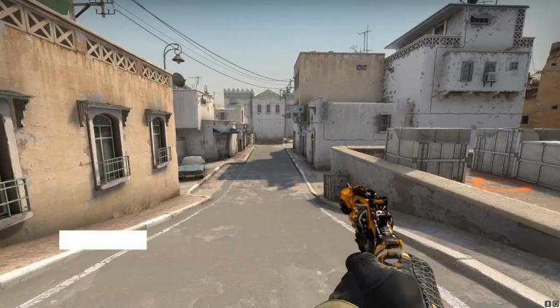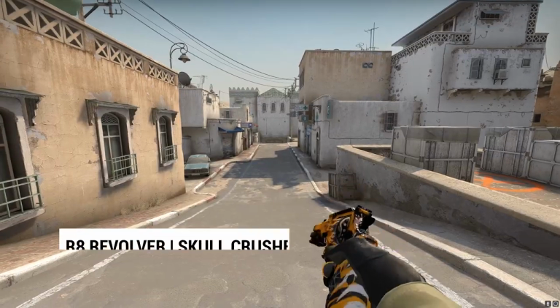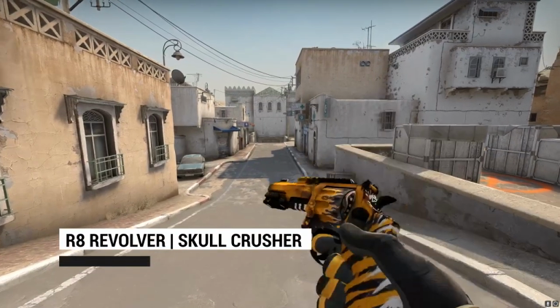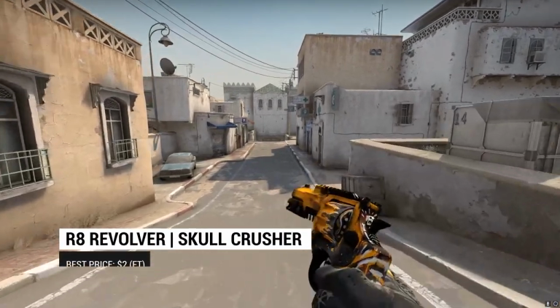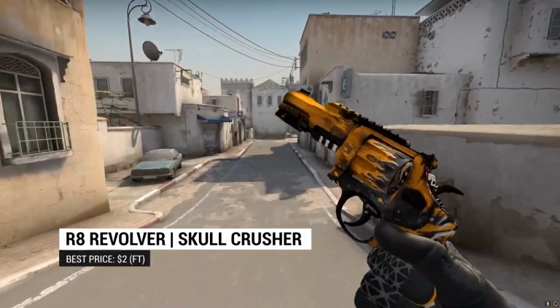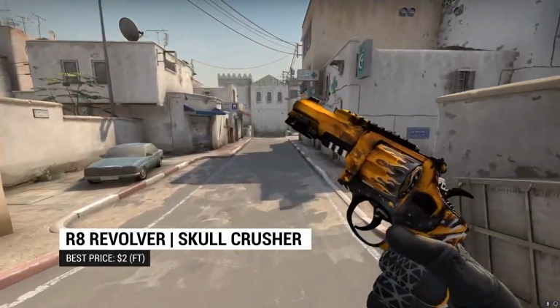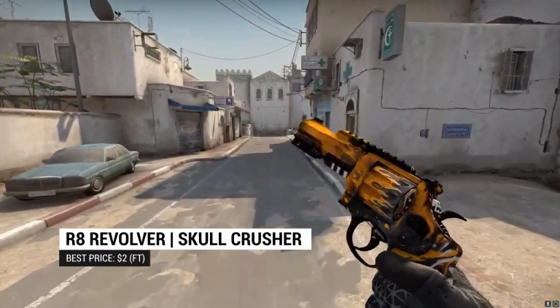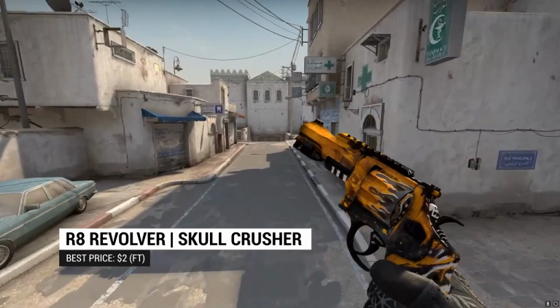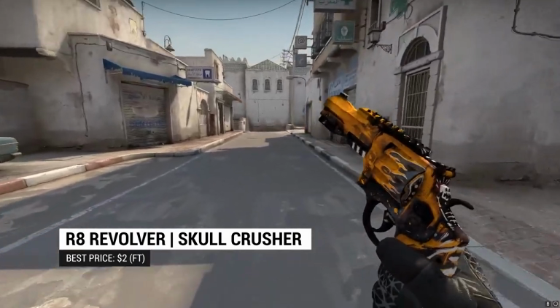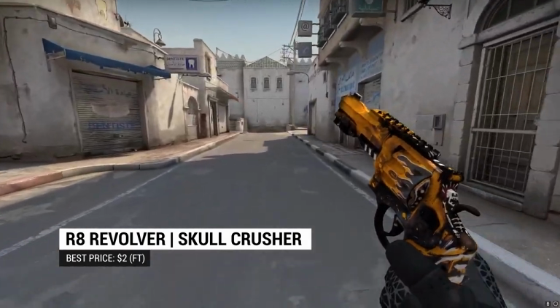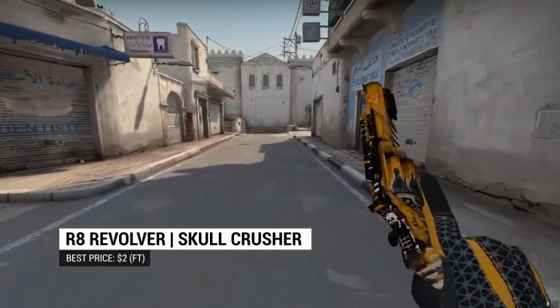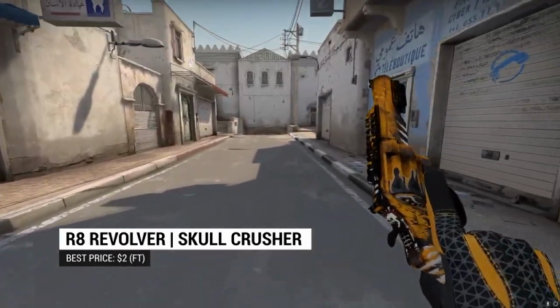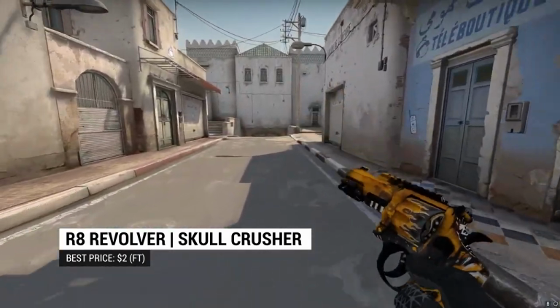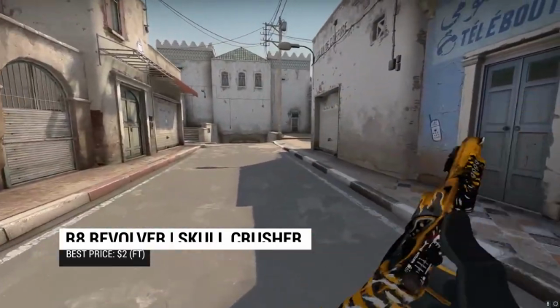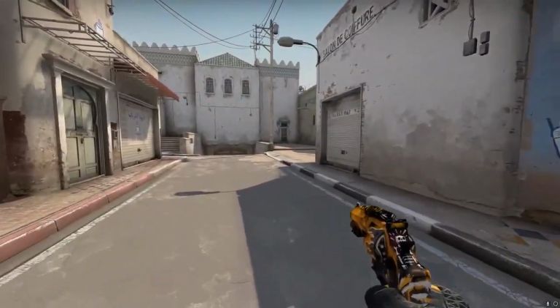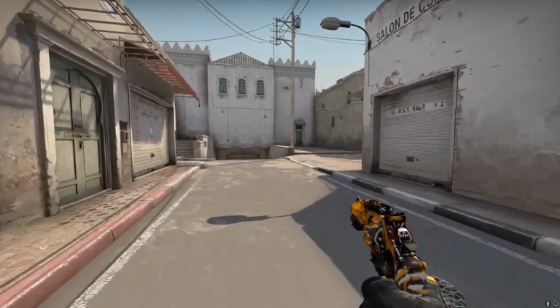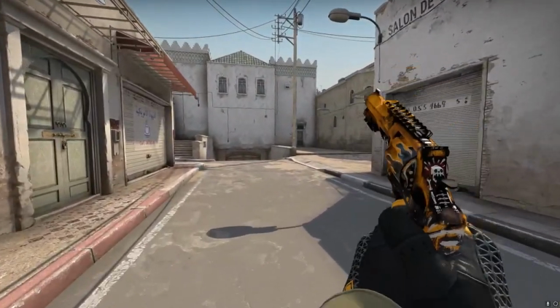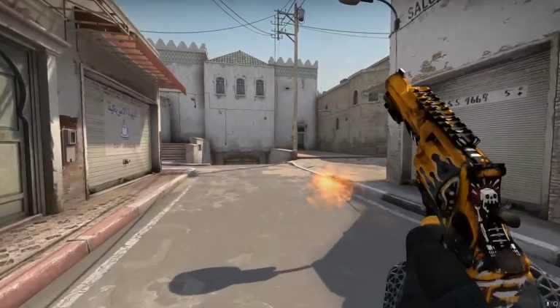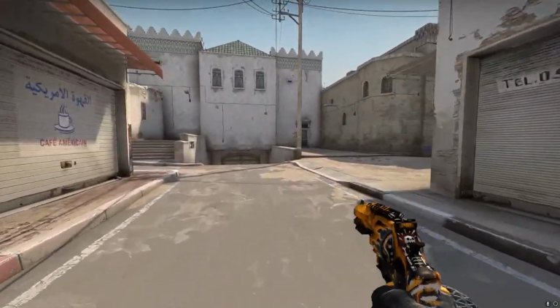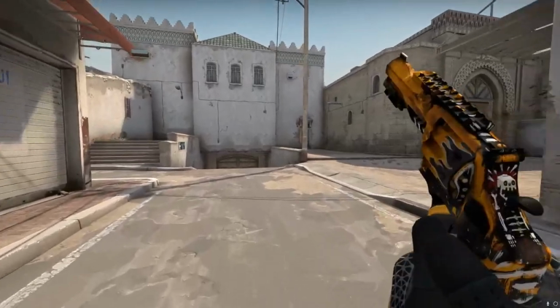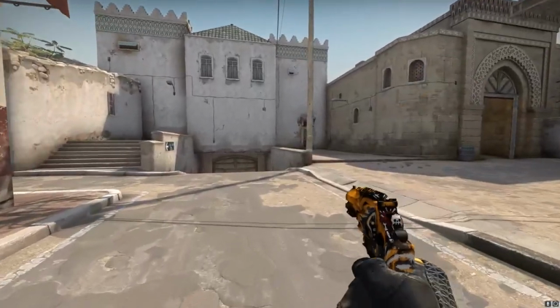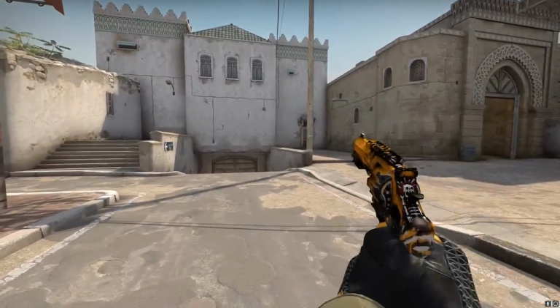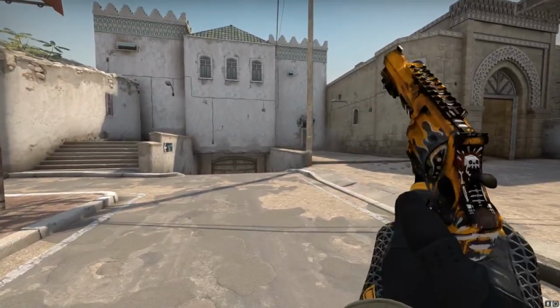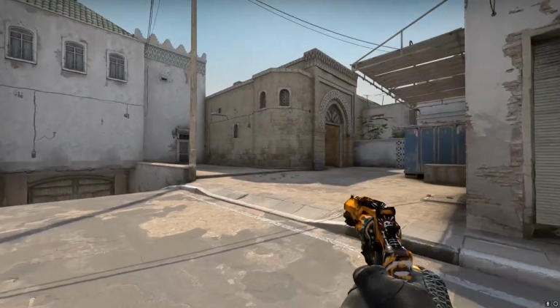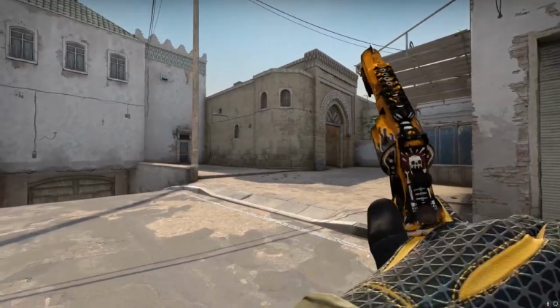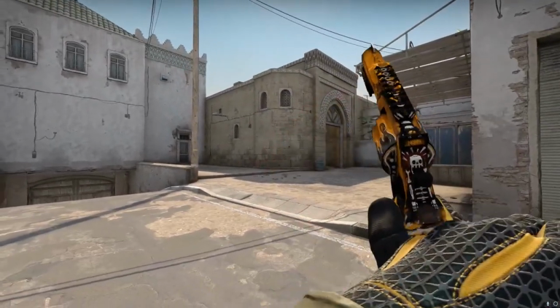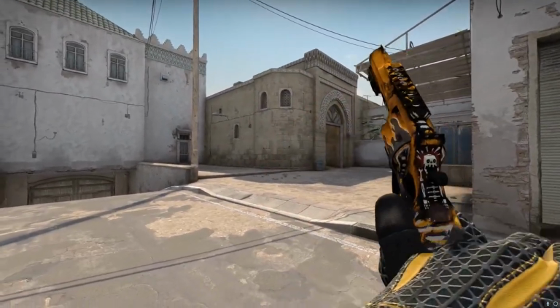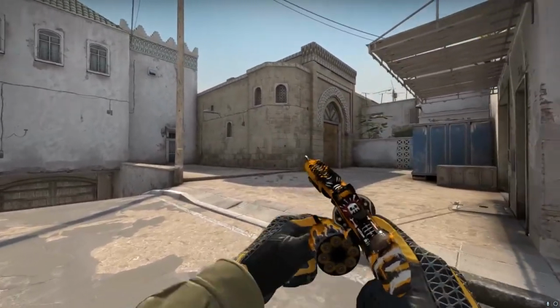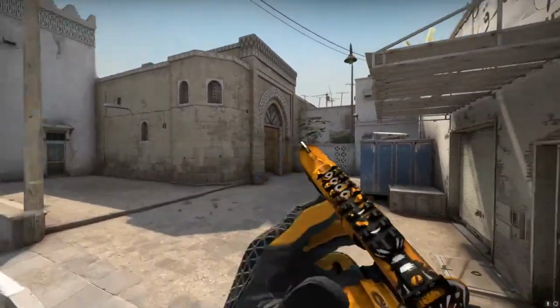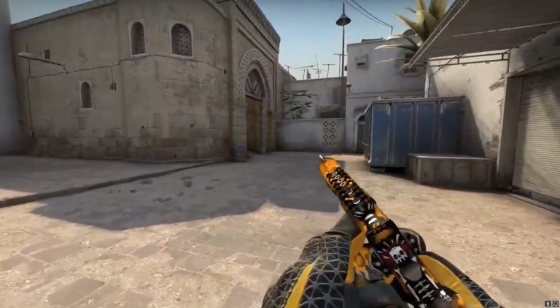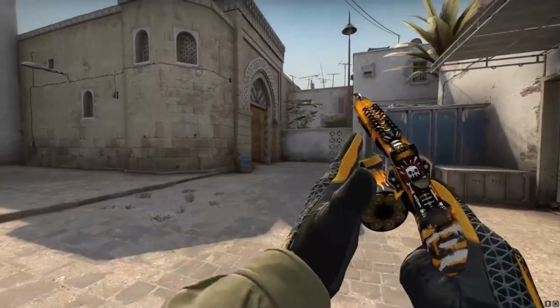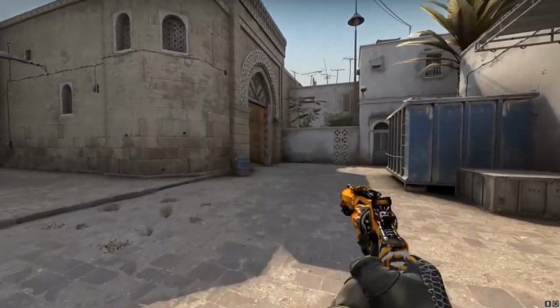If you're more of a revolver person, the Skull Crusher is our choice for the R8. It's one of the most fitting skins for our collection — it features stripe-like accents on the grip and a burned orange finish that just works with the Tiger Tooth so well, as you can see on screen.